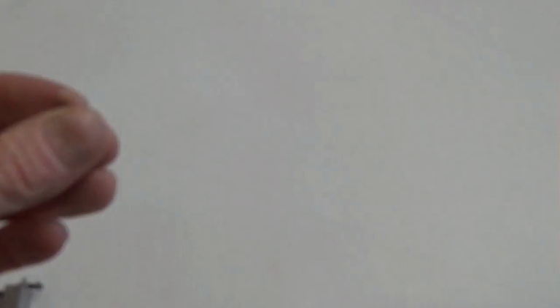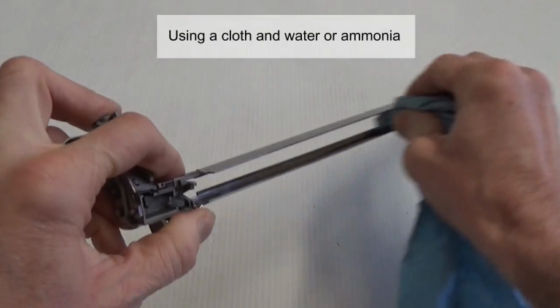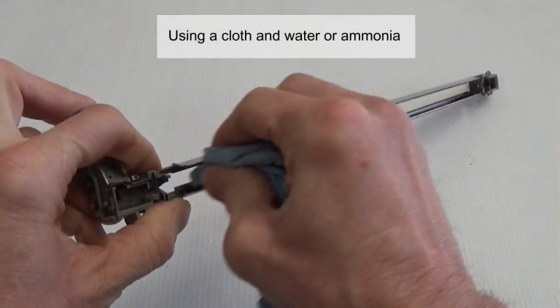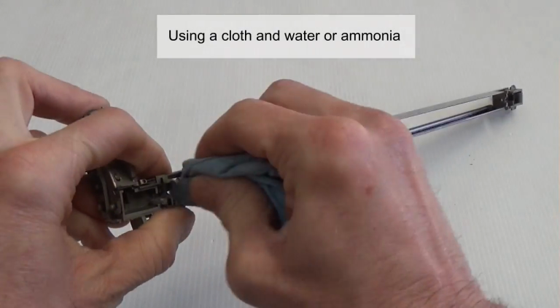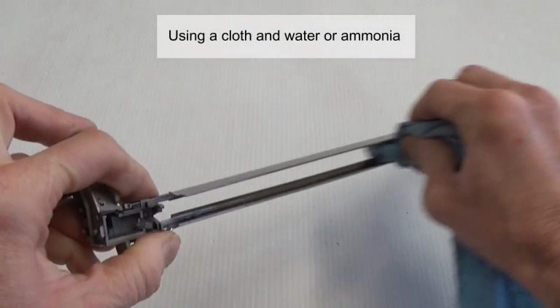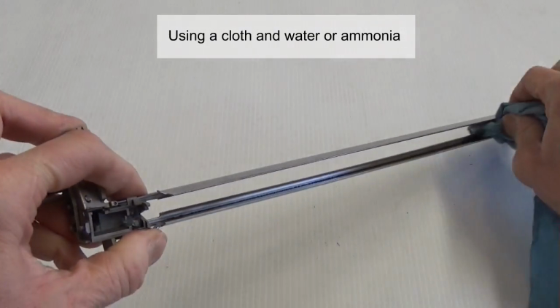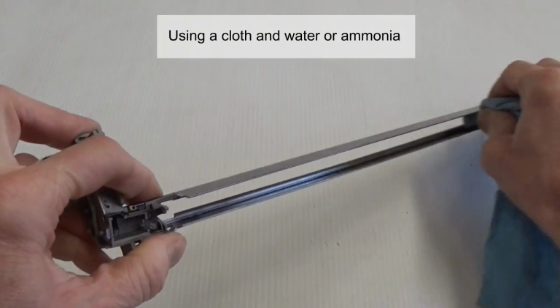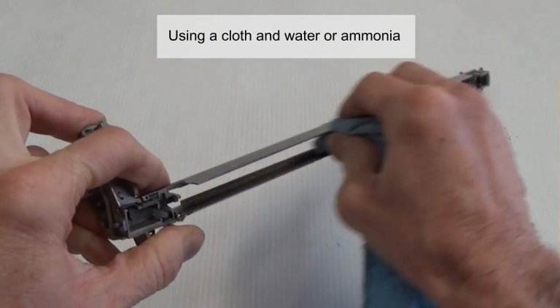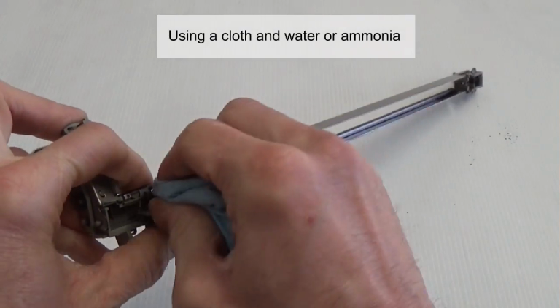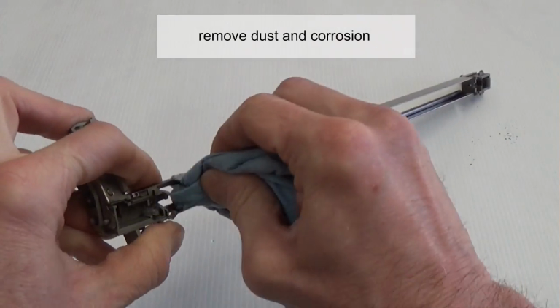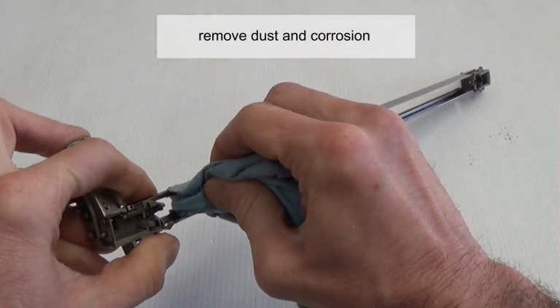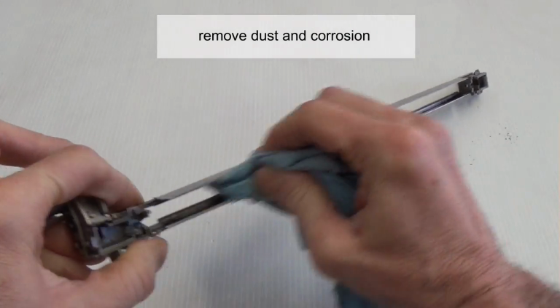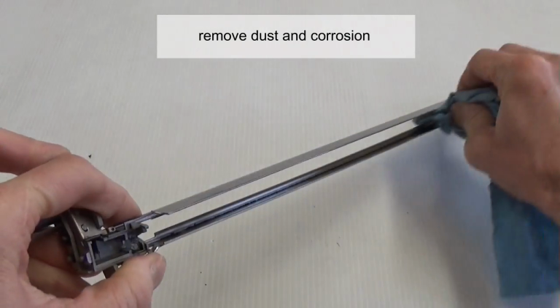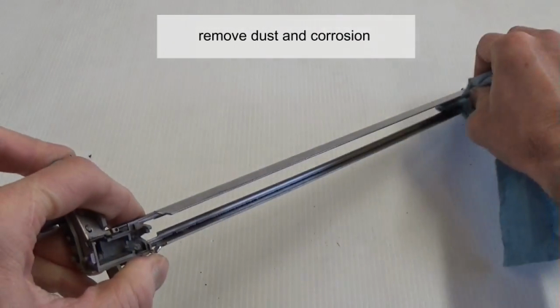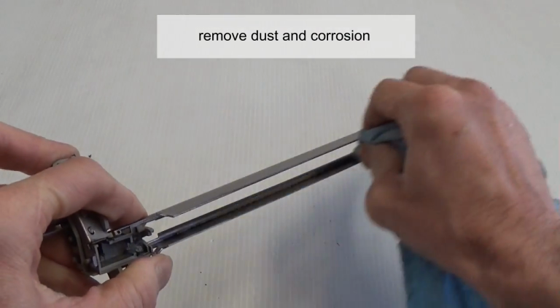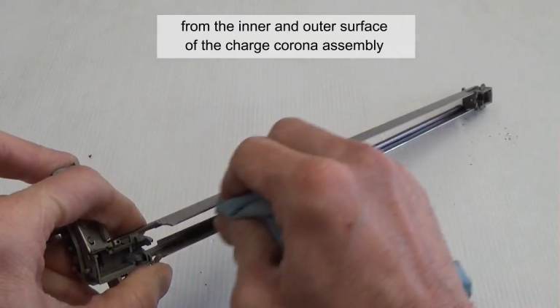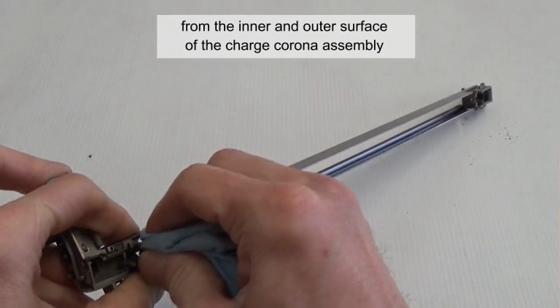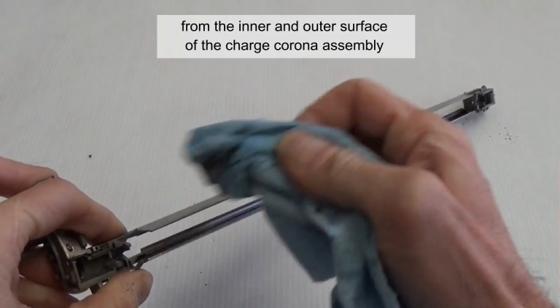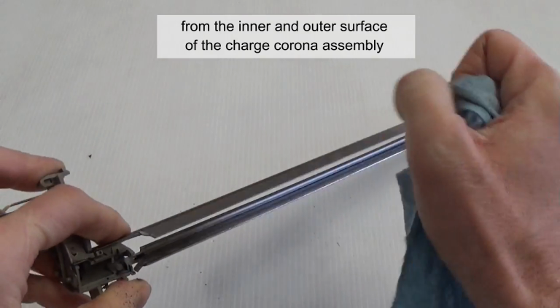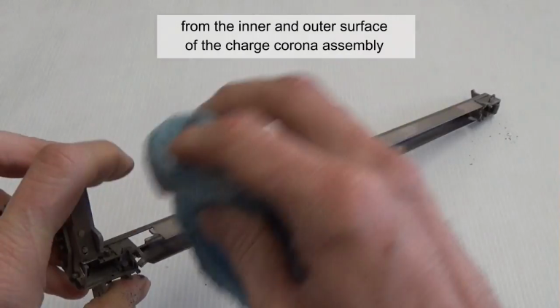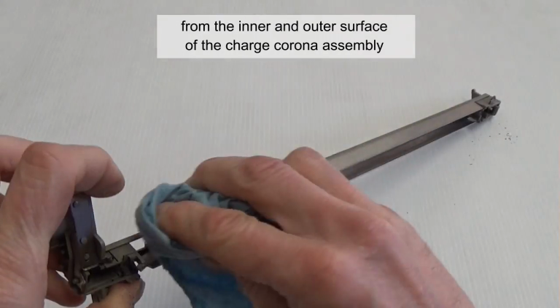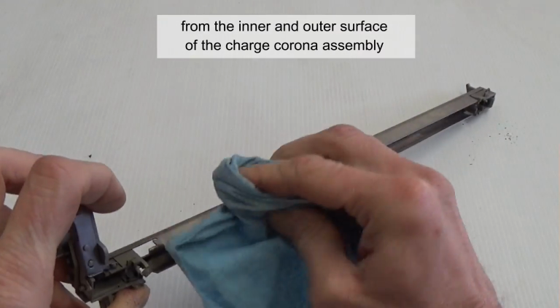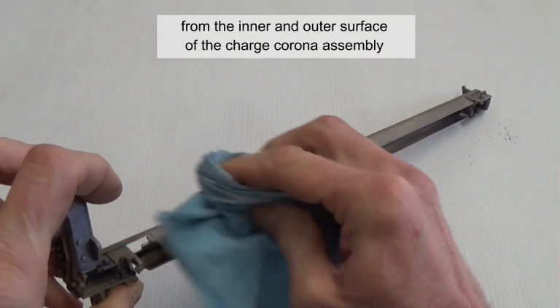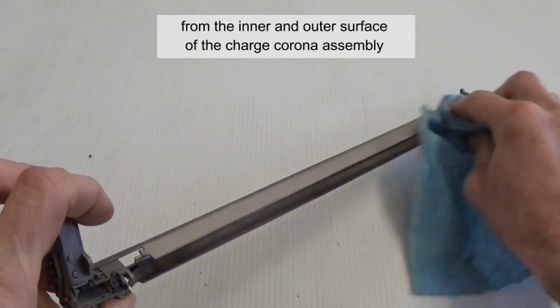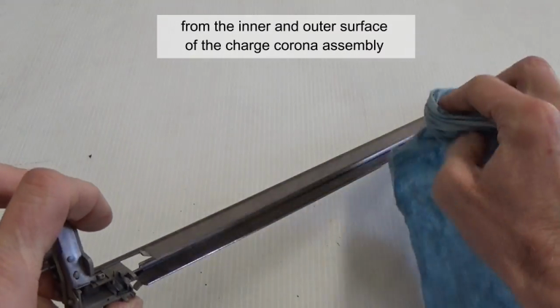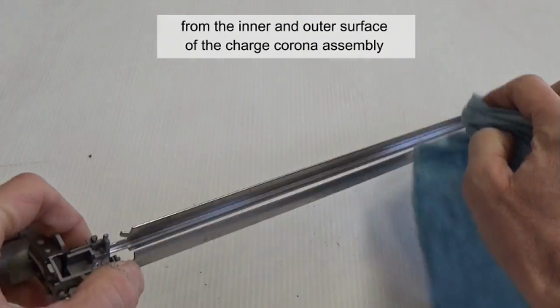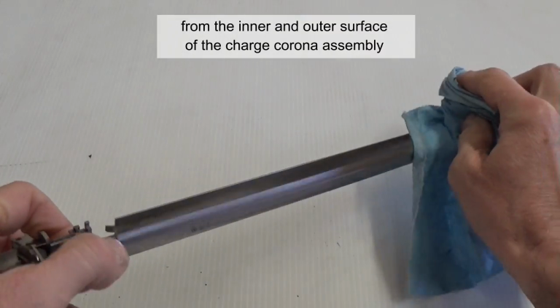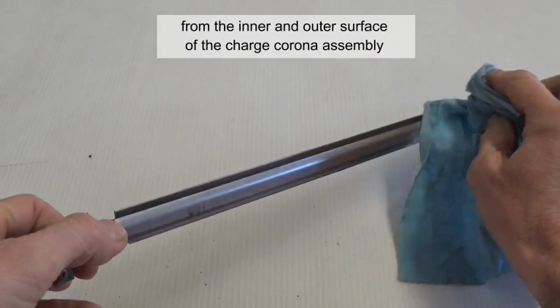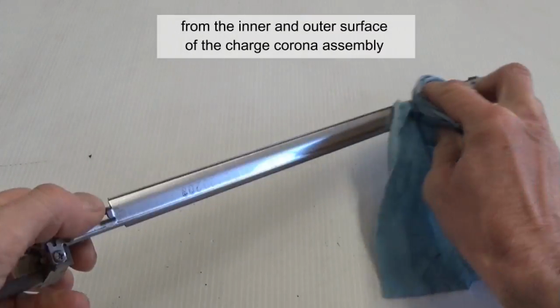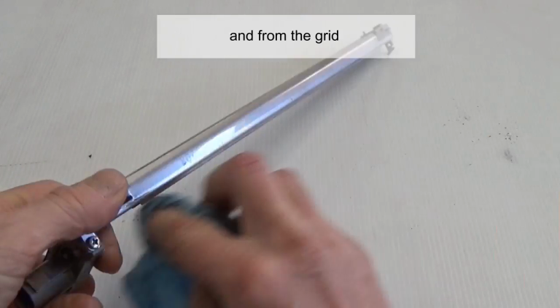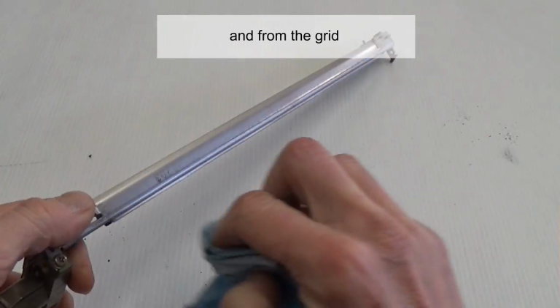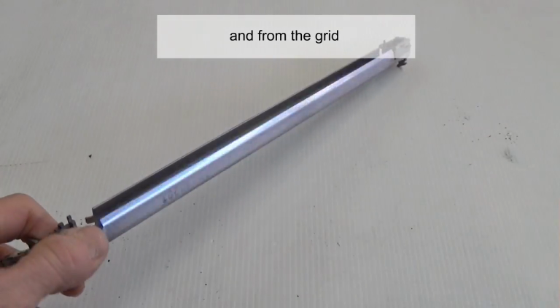Using a cloth and water, or ammonia, remove dust and corrosion from the inner and outer surfaces of the corona assembly, and from the grid.